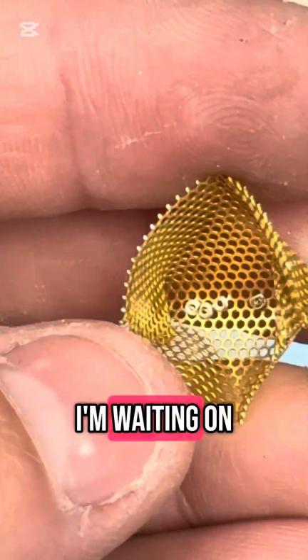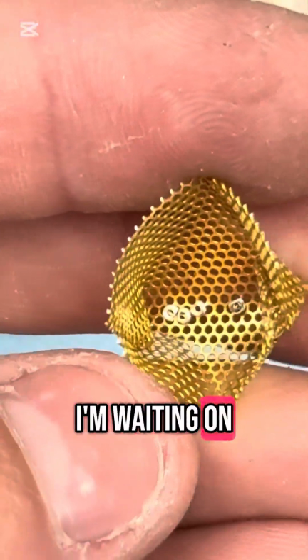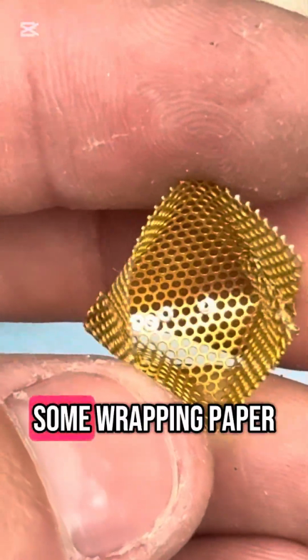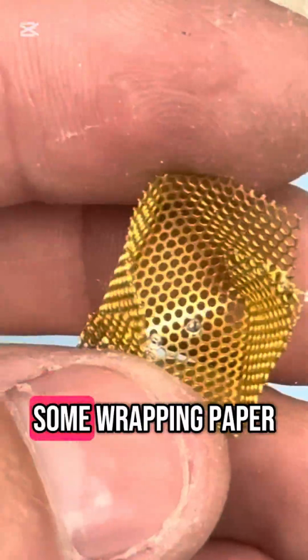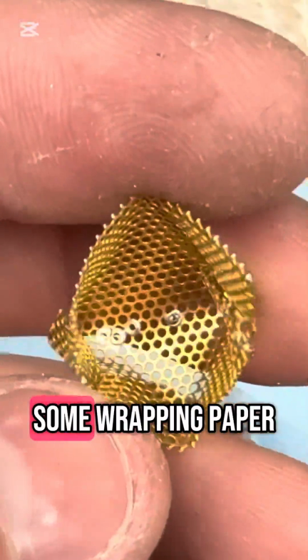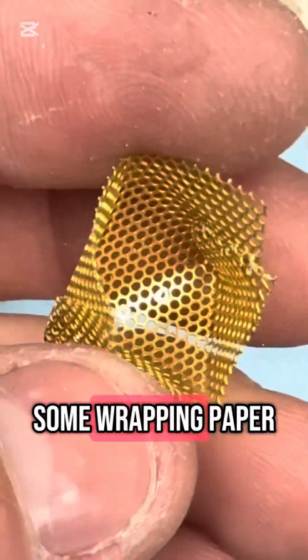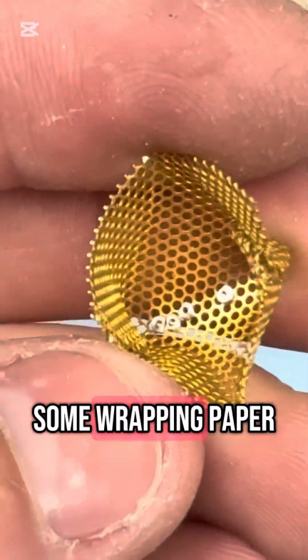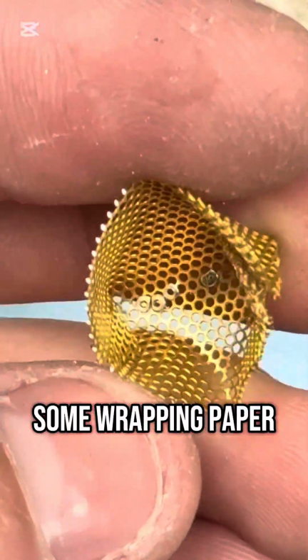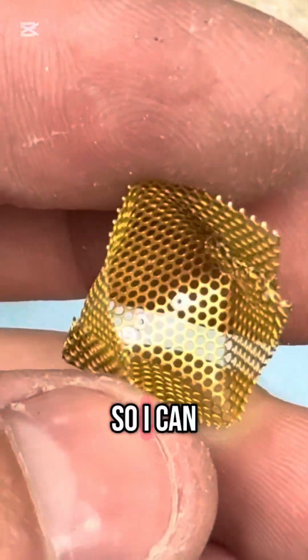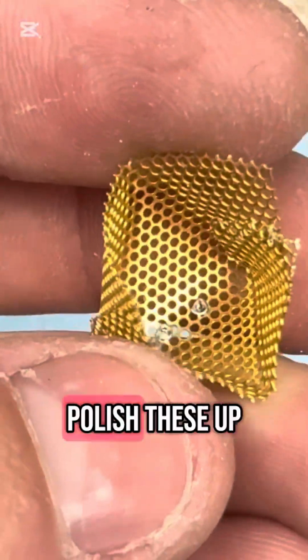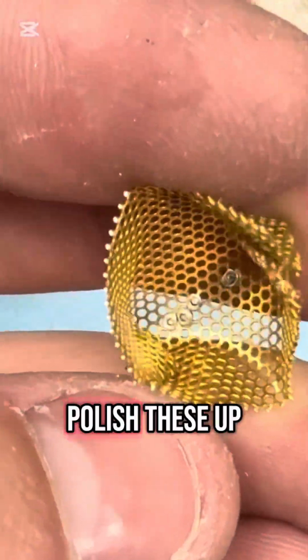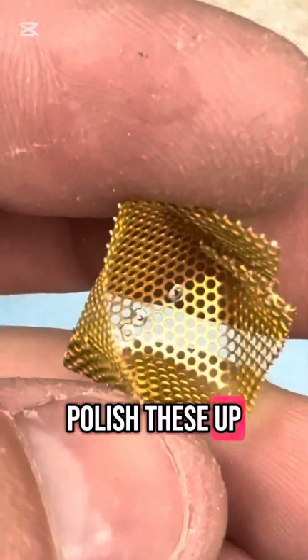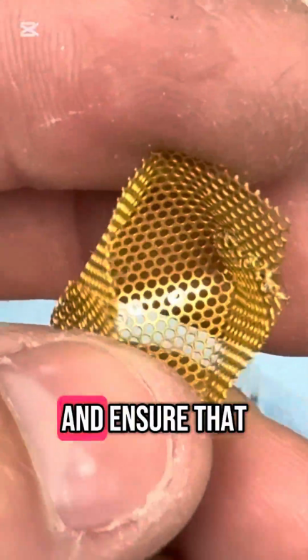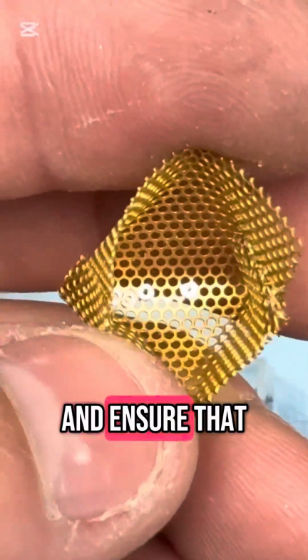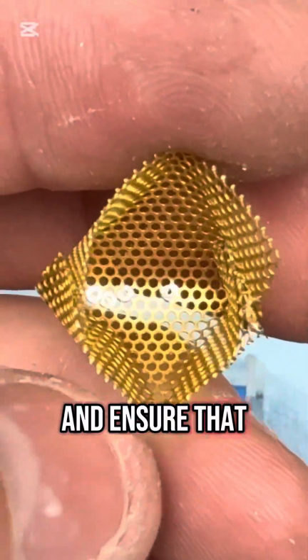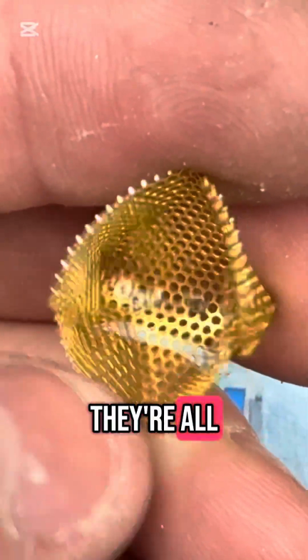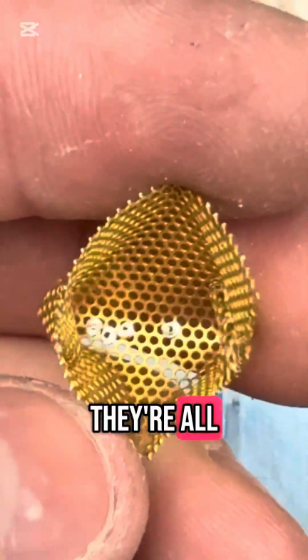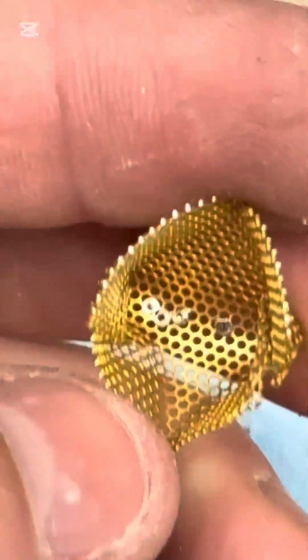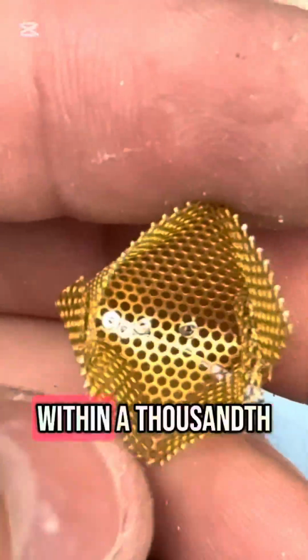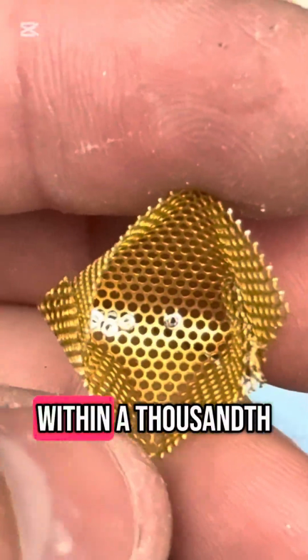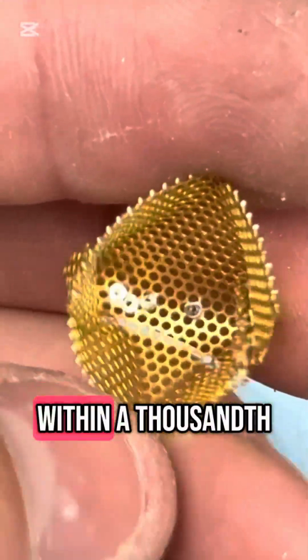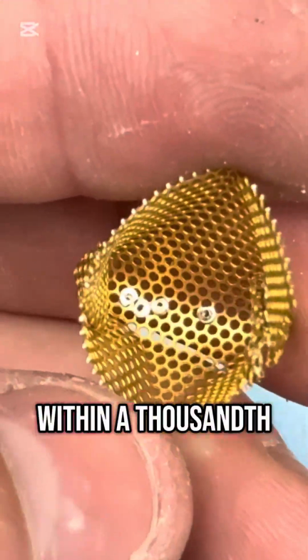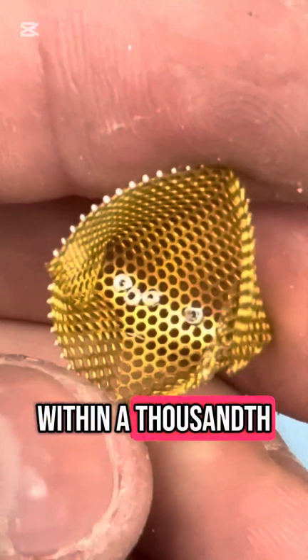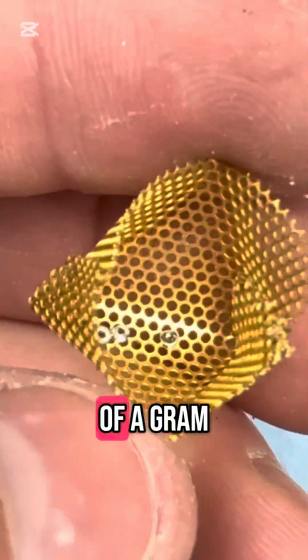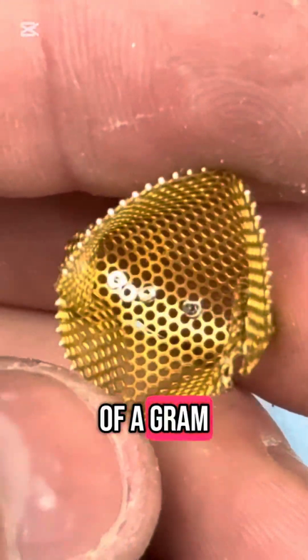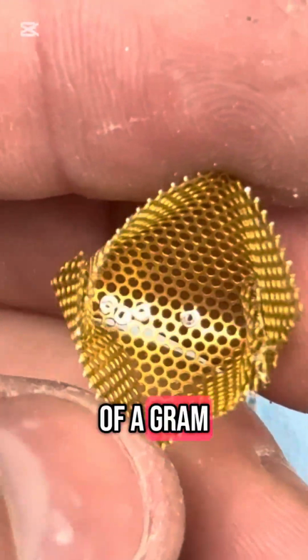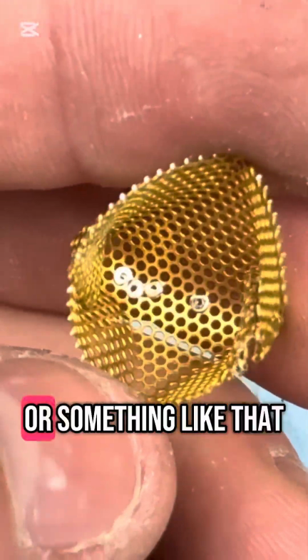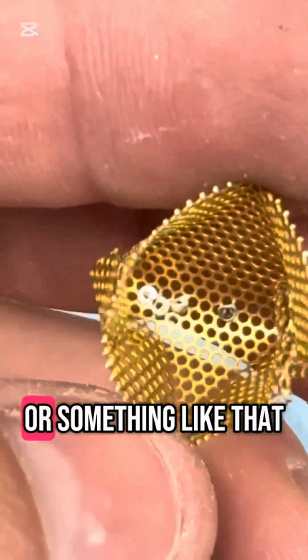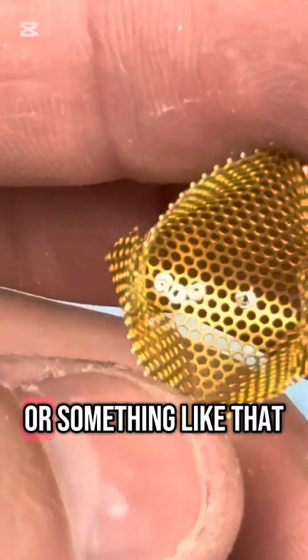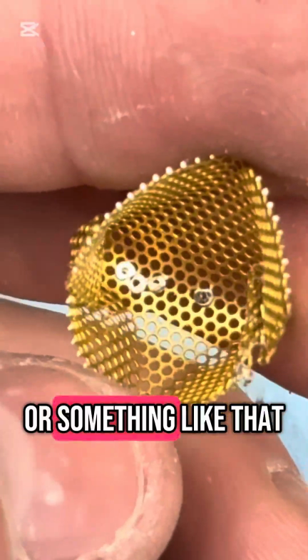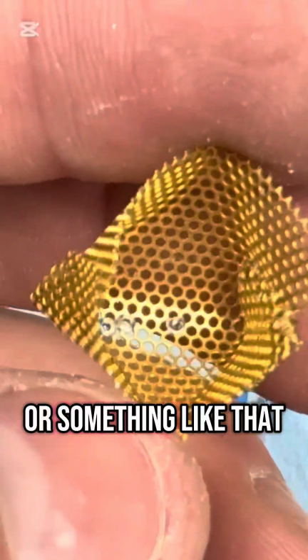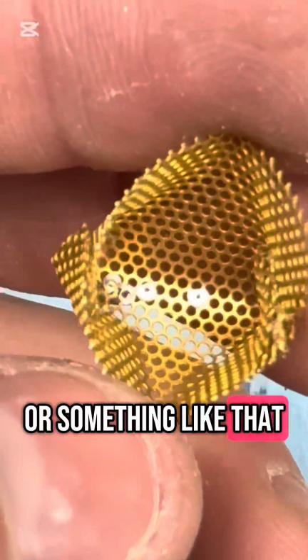I'm waiting on some lapping paper to come in so I can polish these up and ensure that they're all within a thousandth of a gram or something like that.